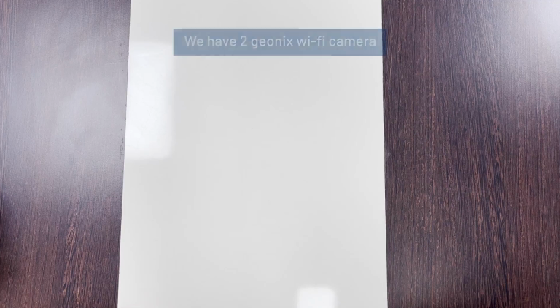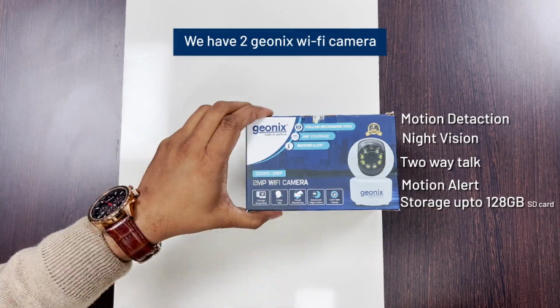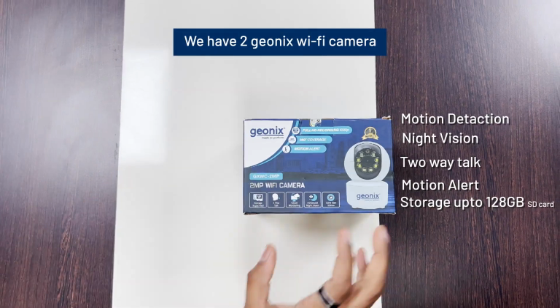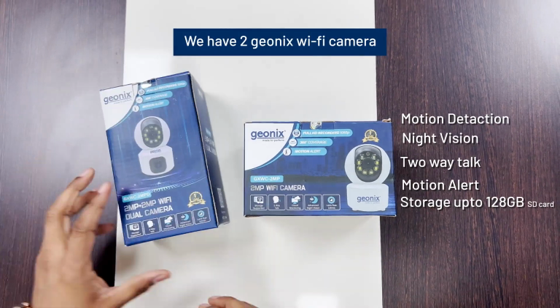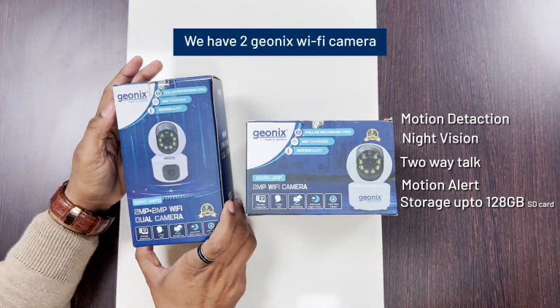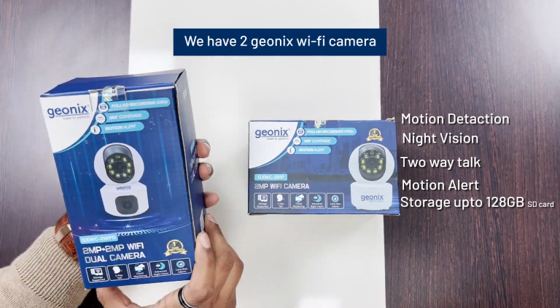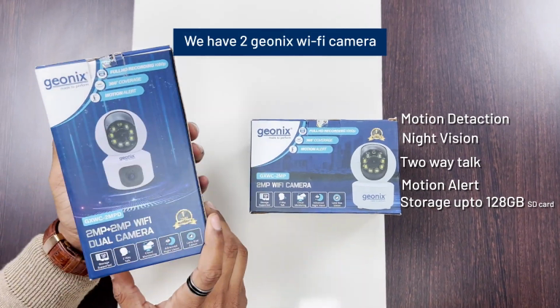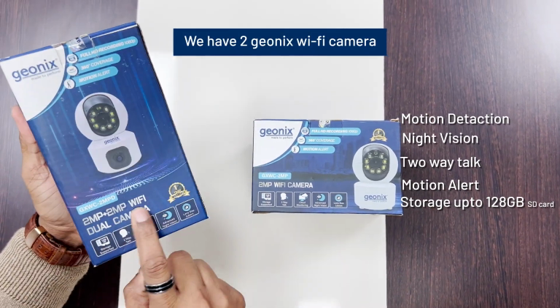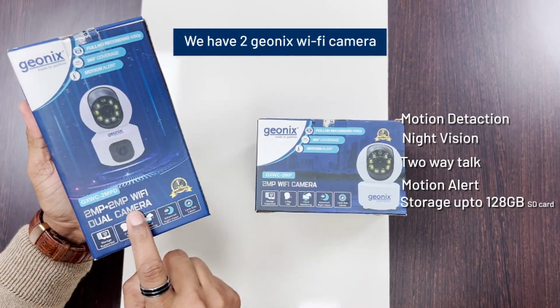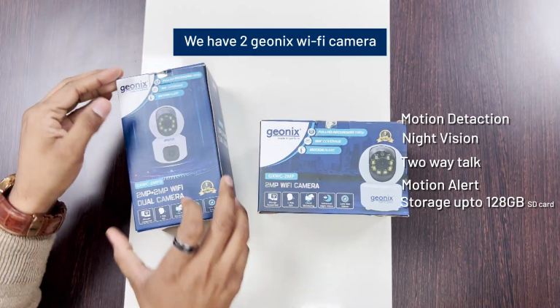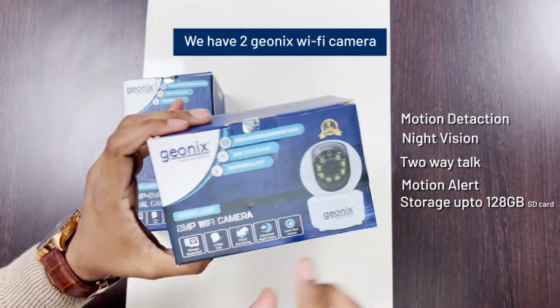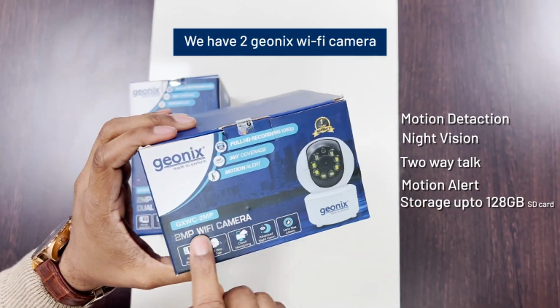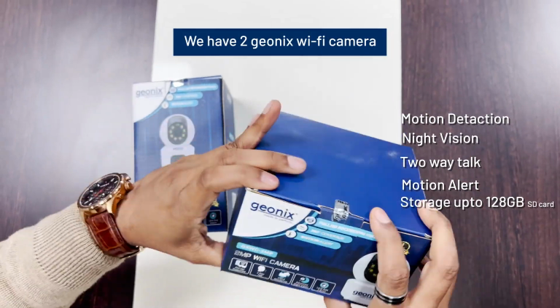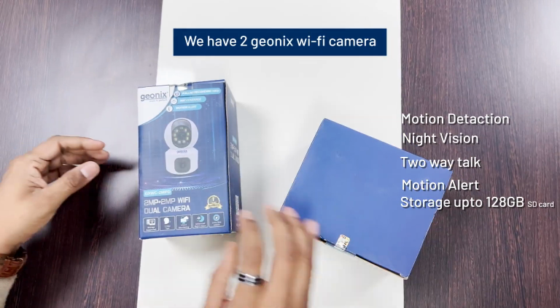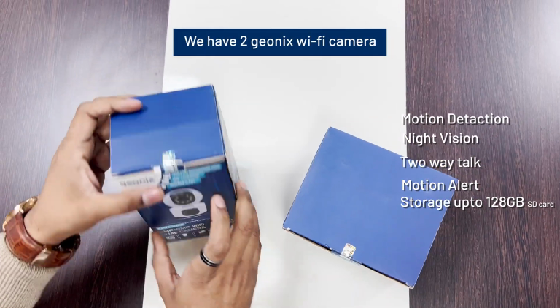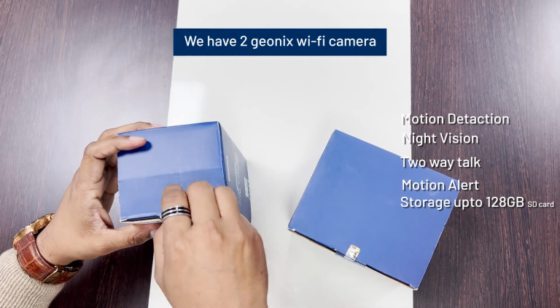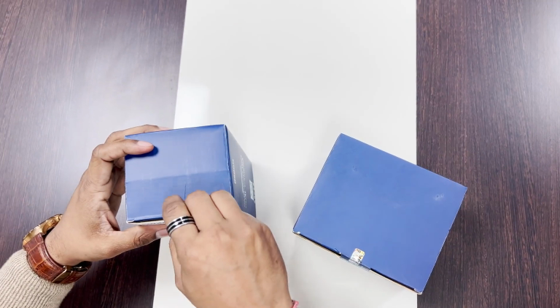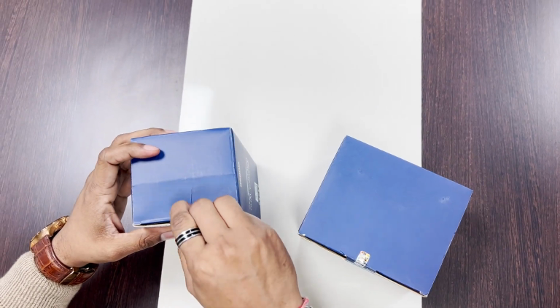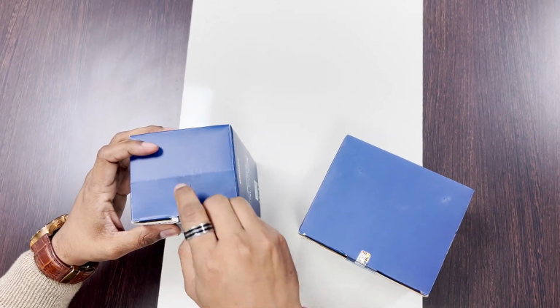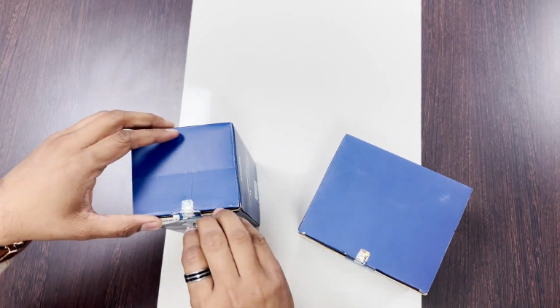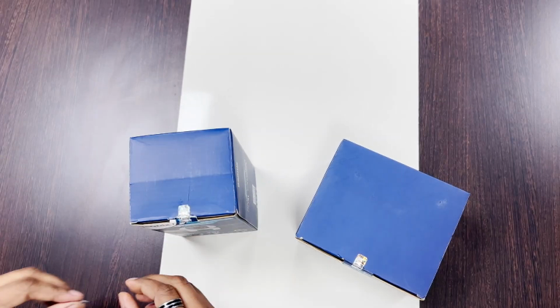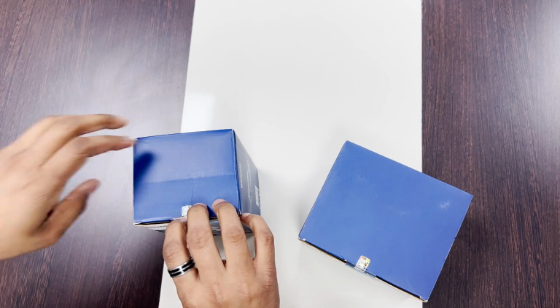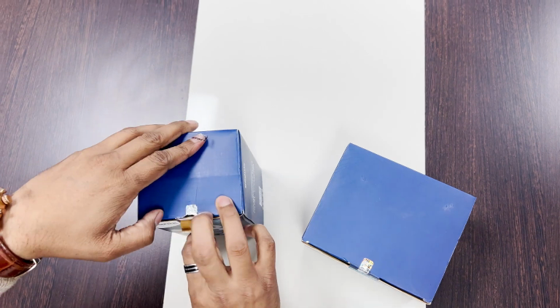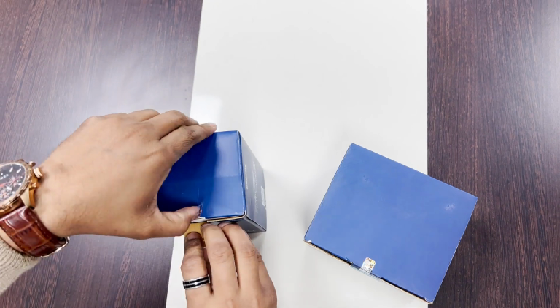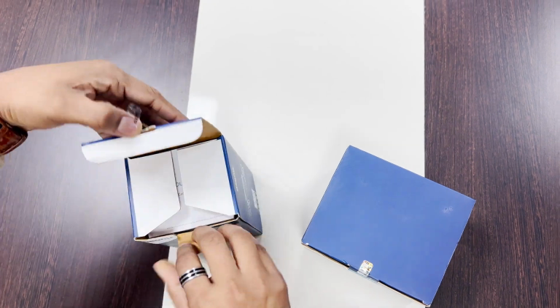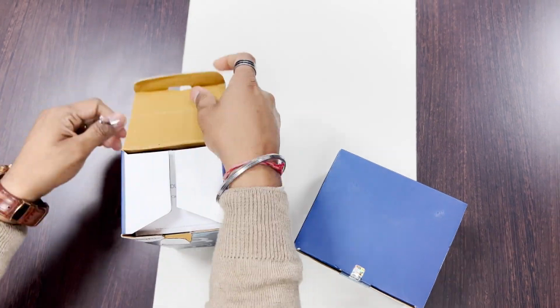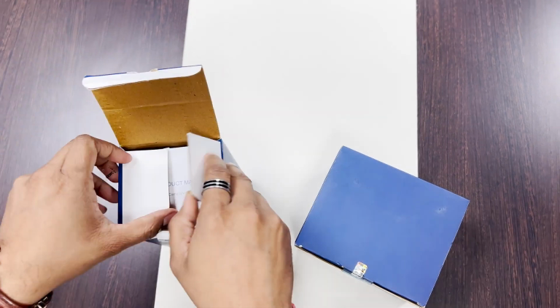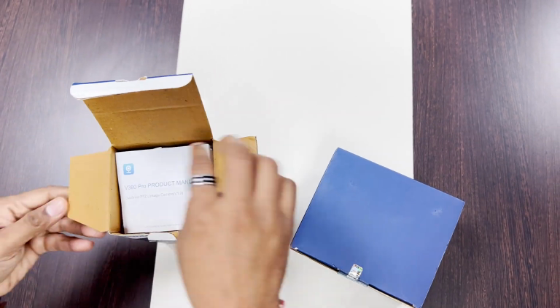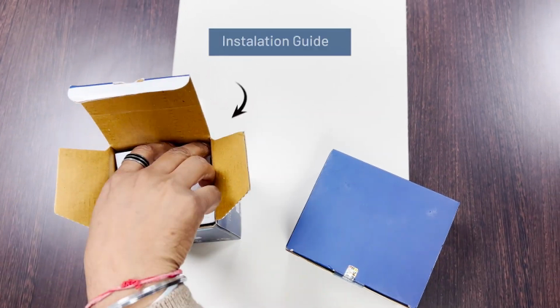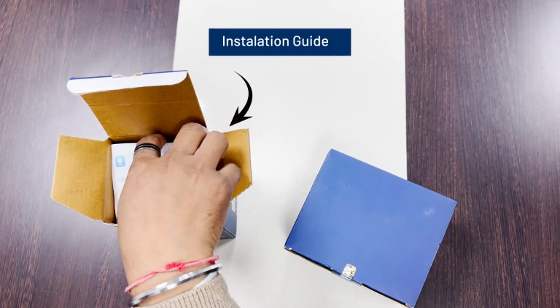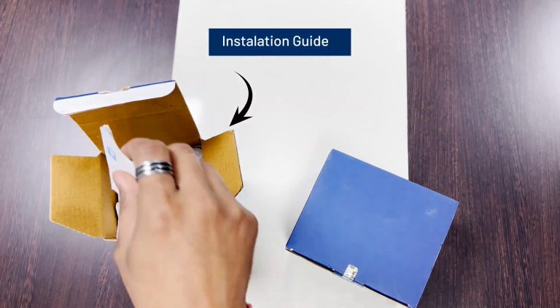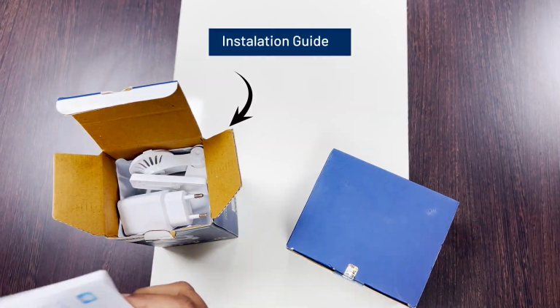We have two Geonics Wi-Fi camera installation guide.